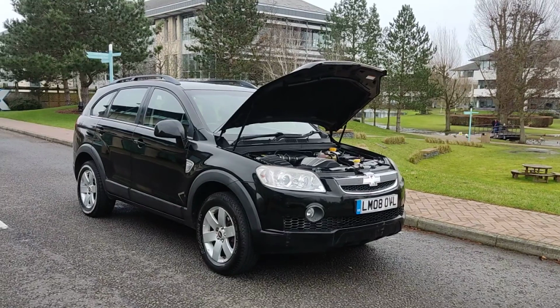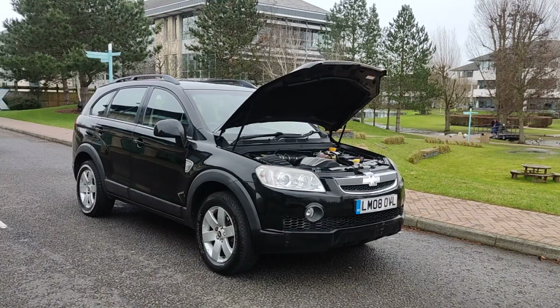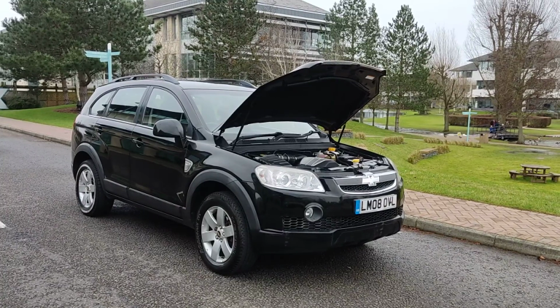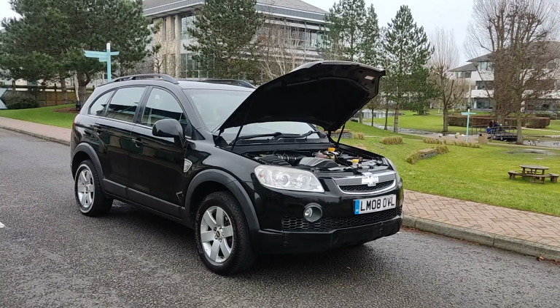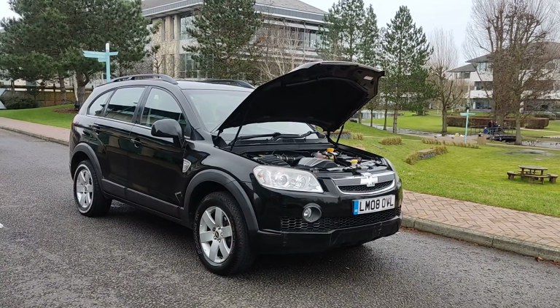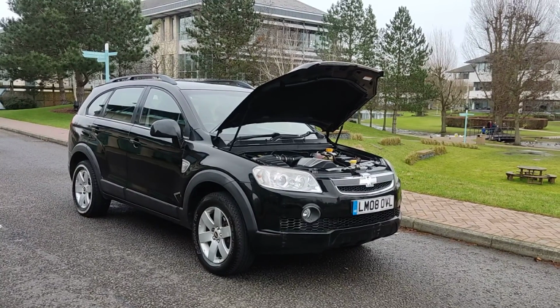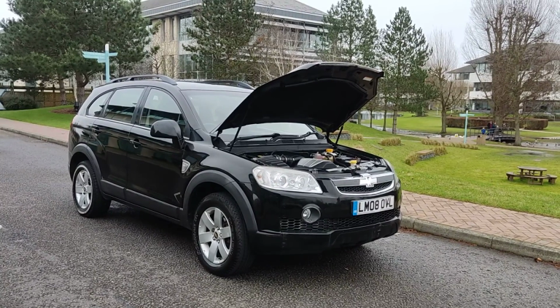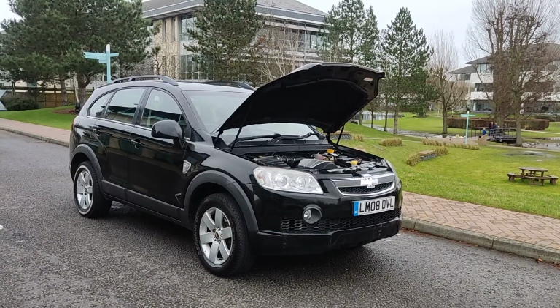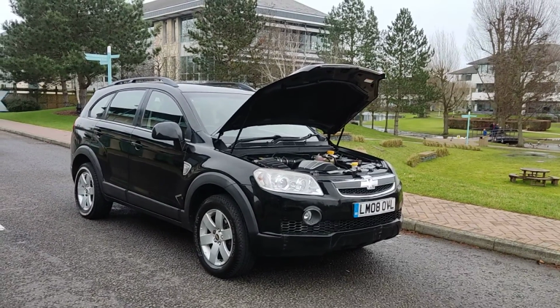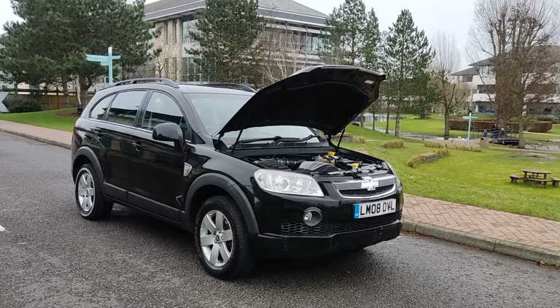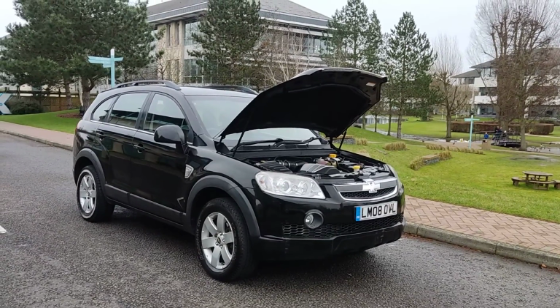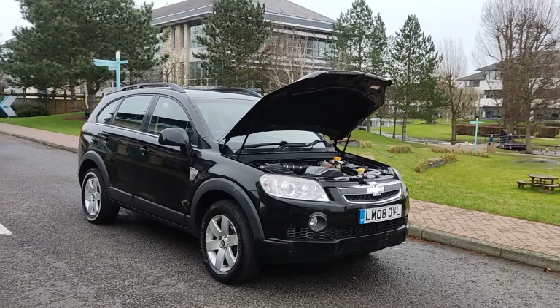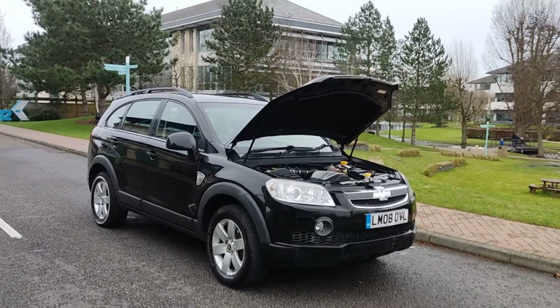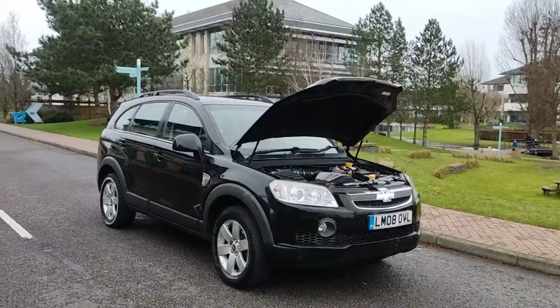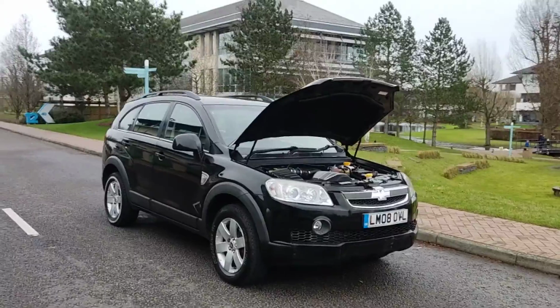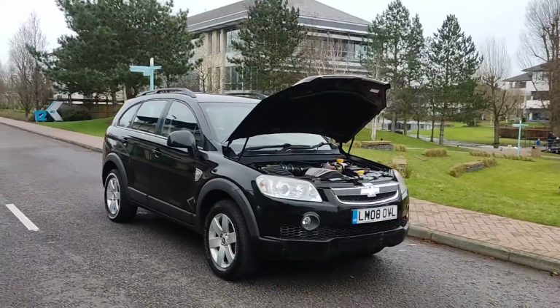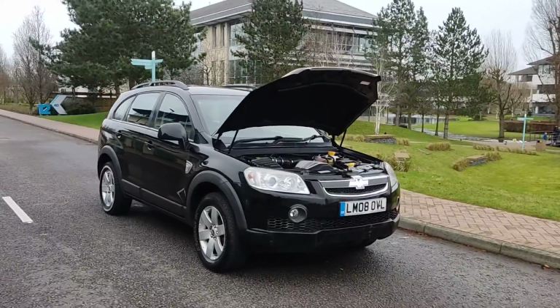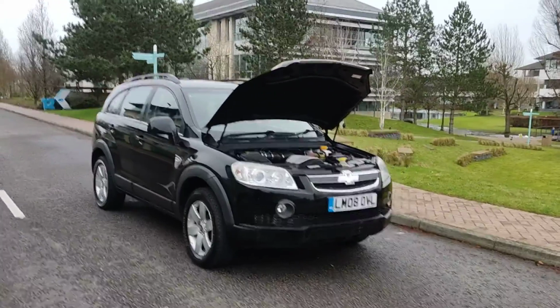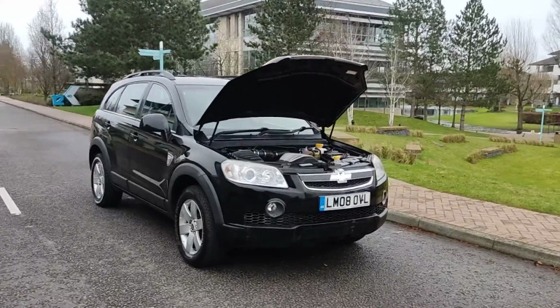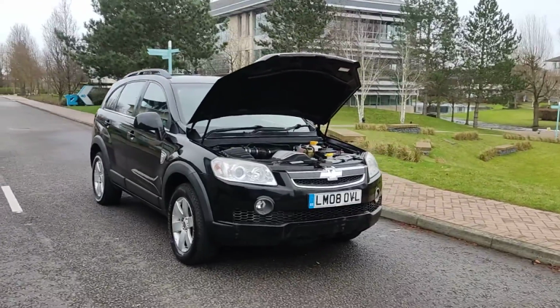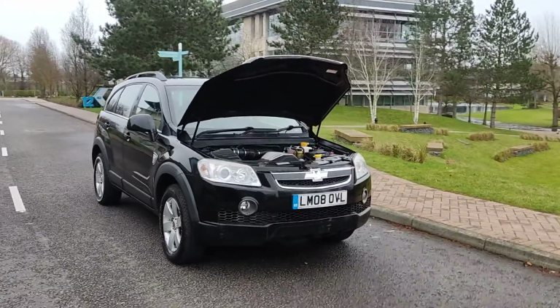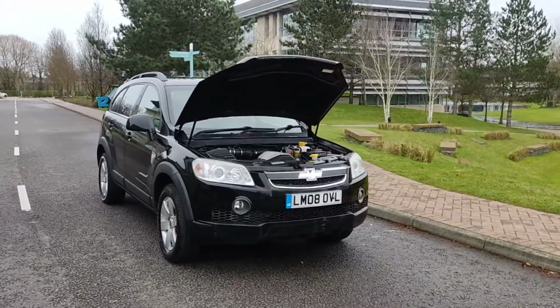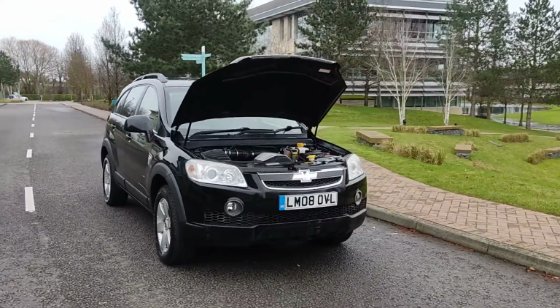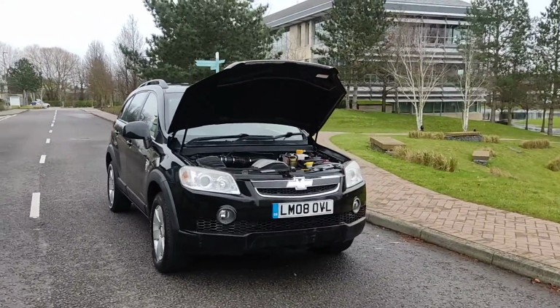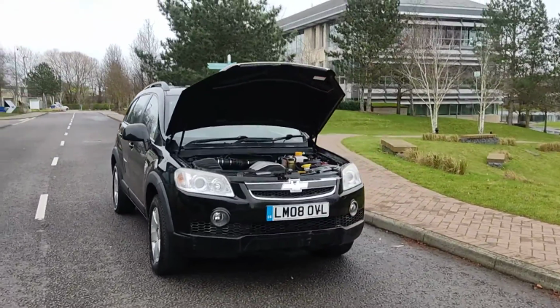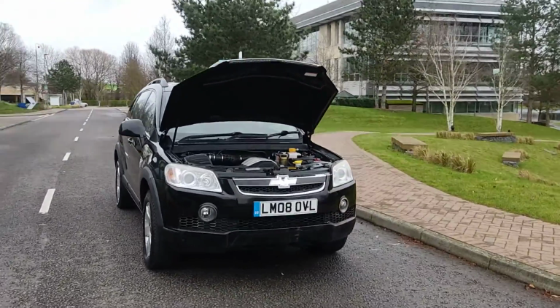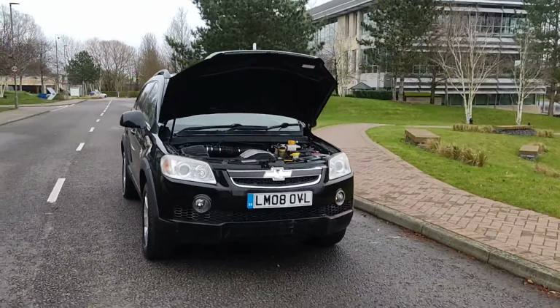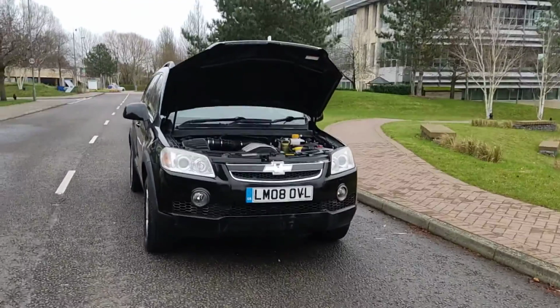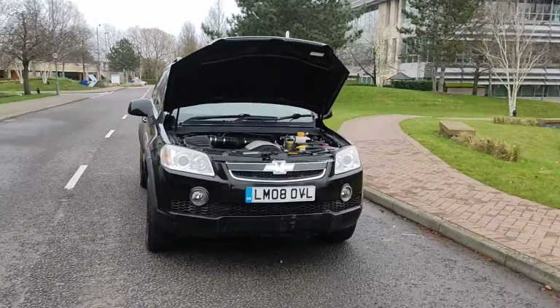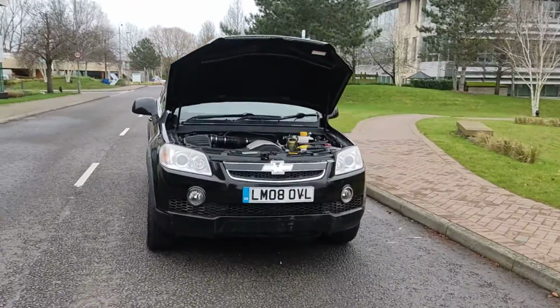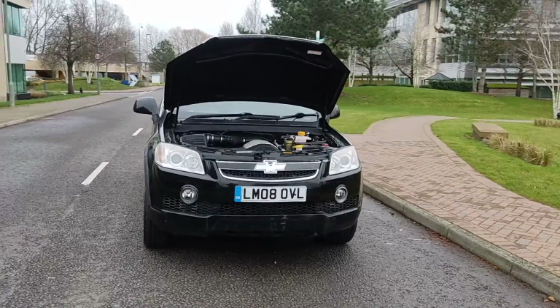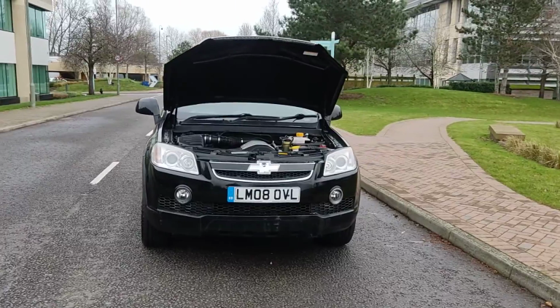LM08, OVL, Chevrolet Captiva, 2-litre diesel automatic, 7-seater — a beautiful black vehicle.